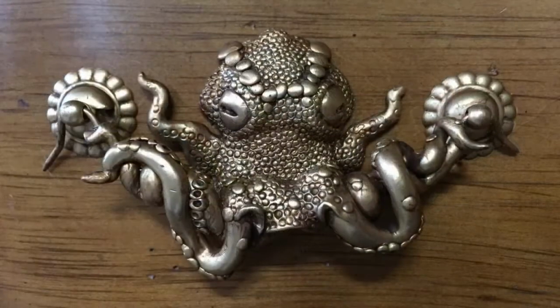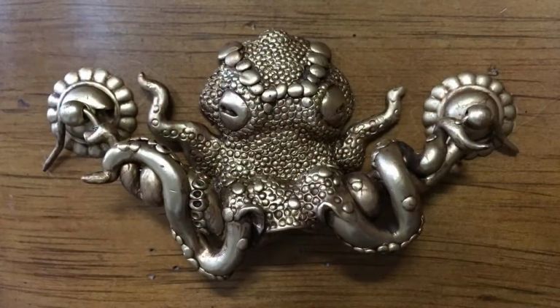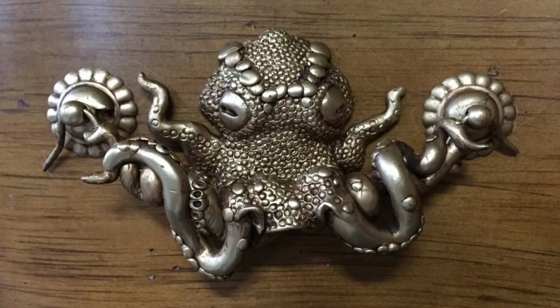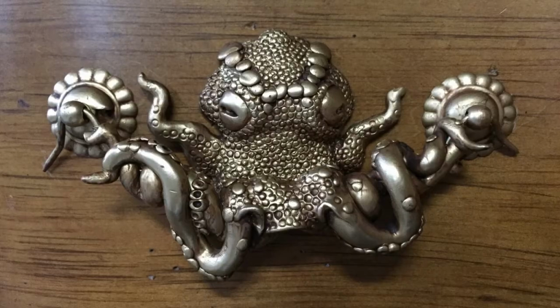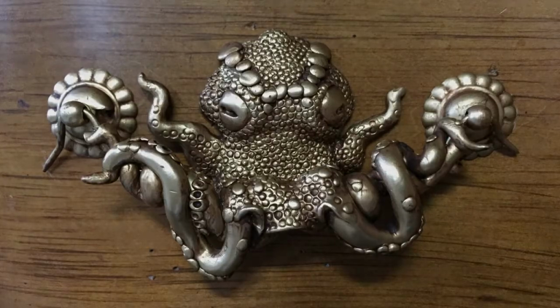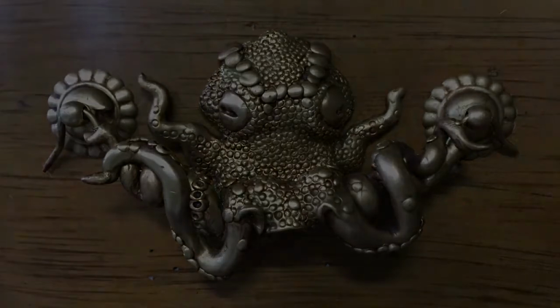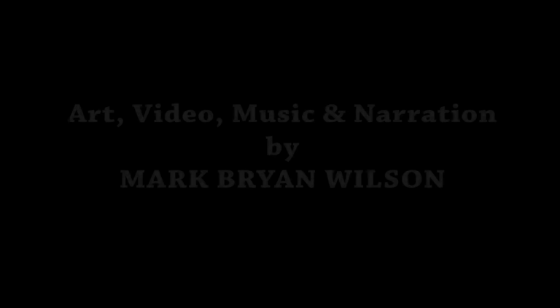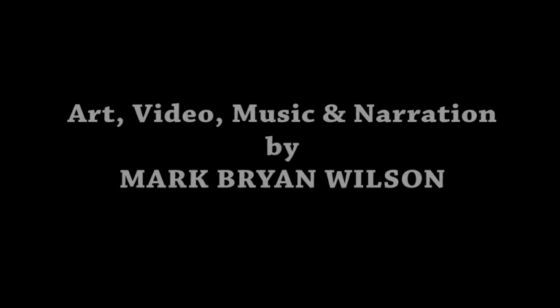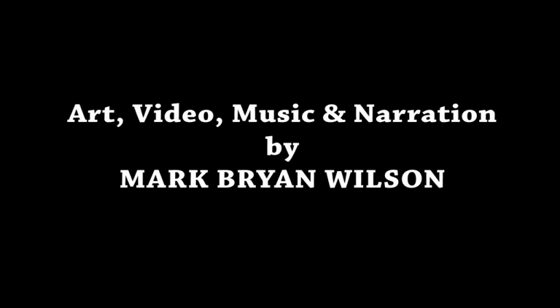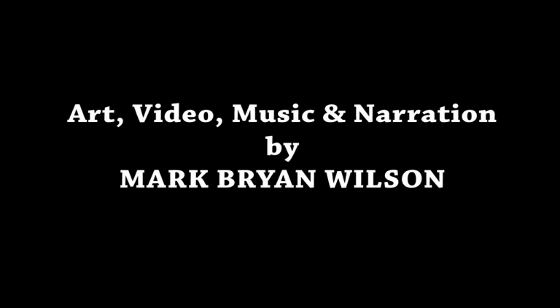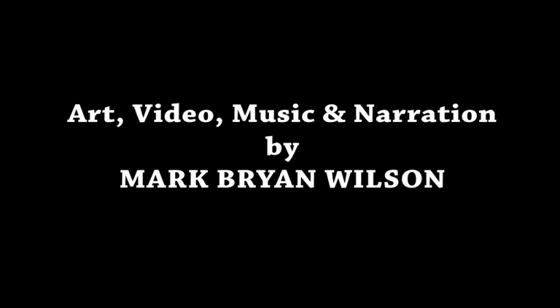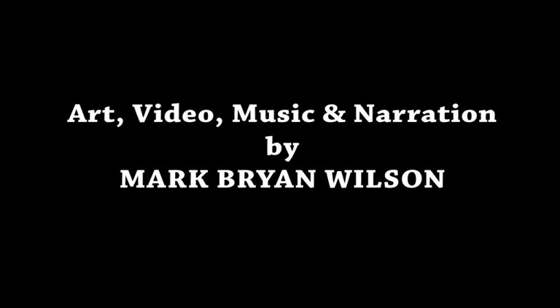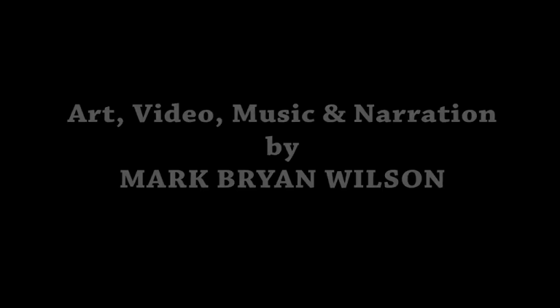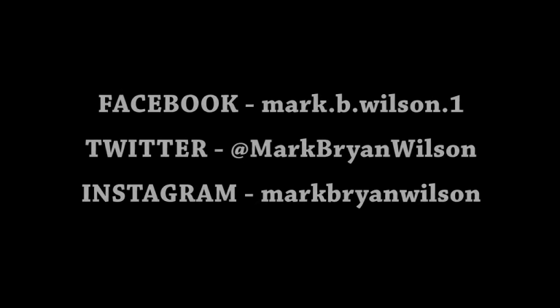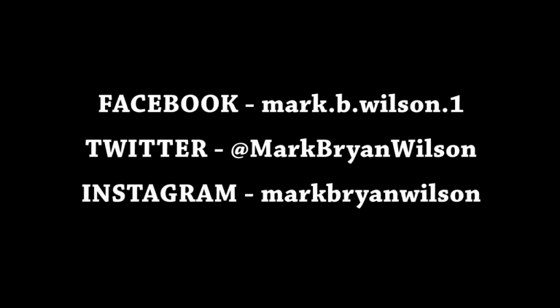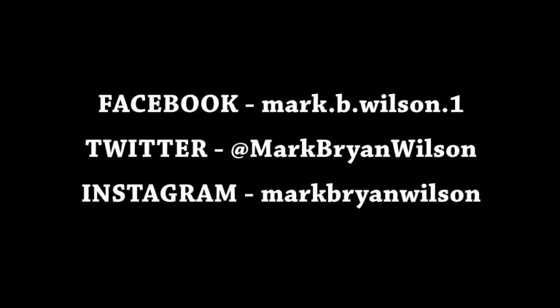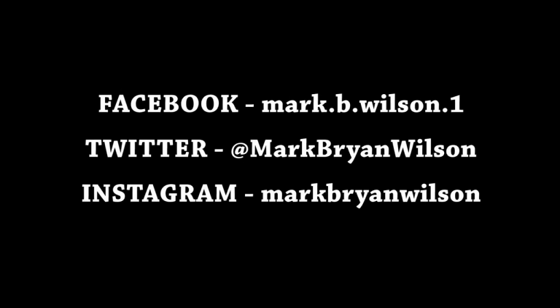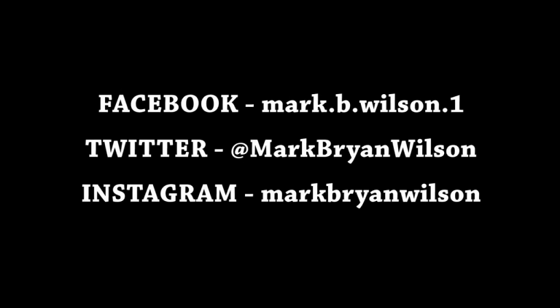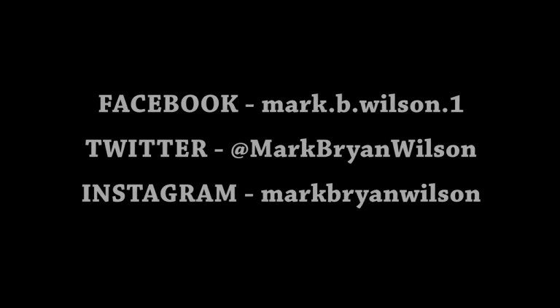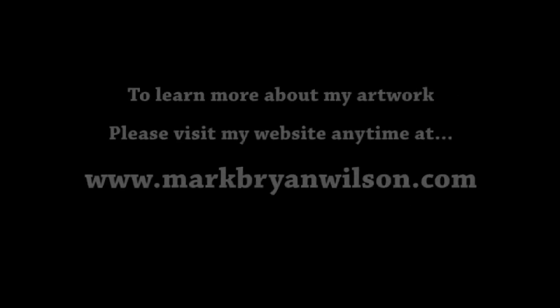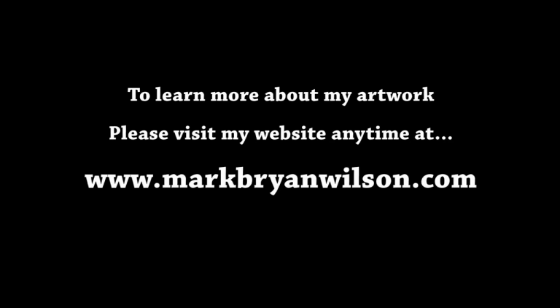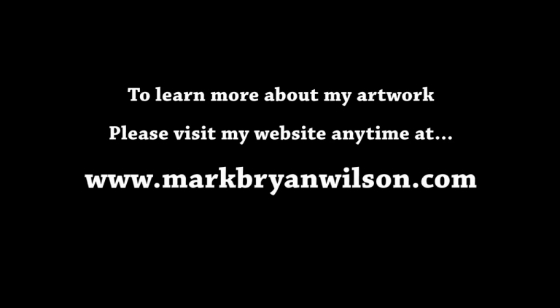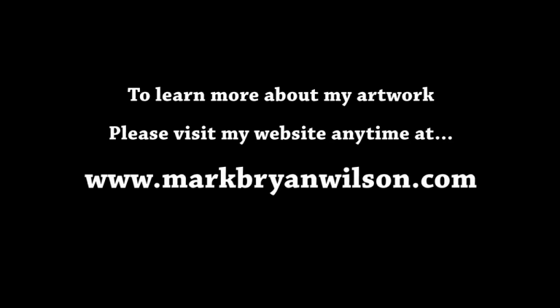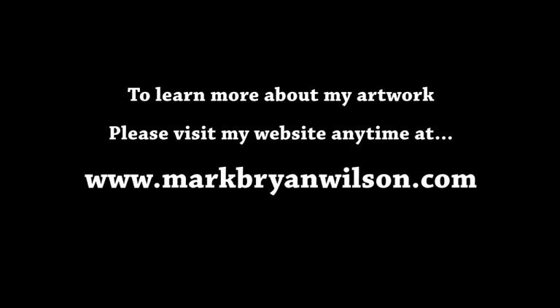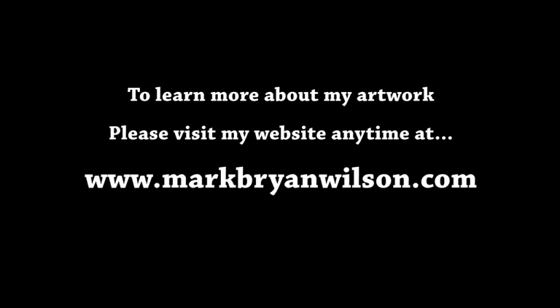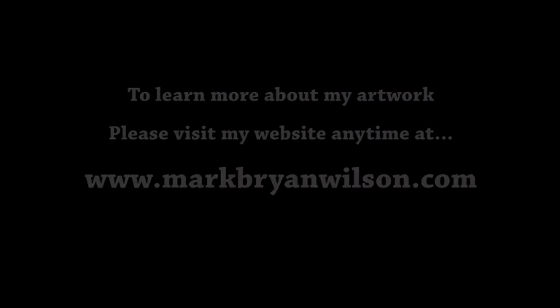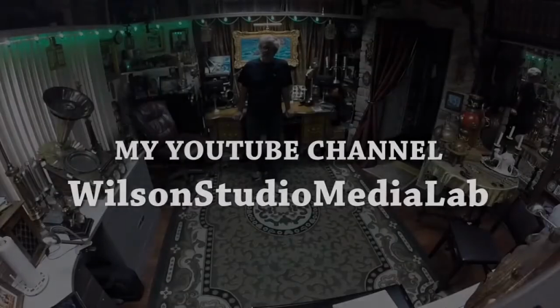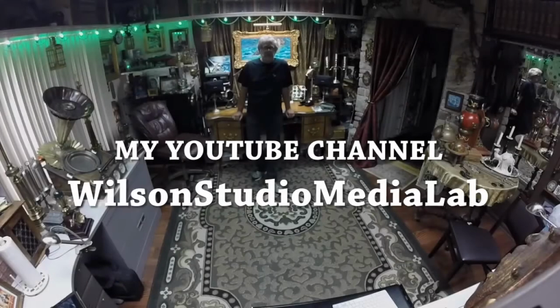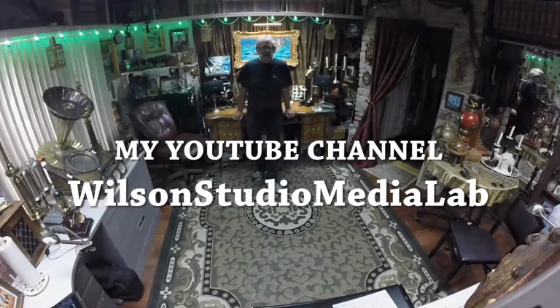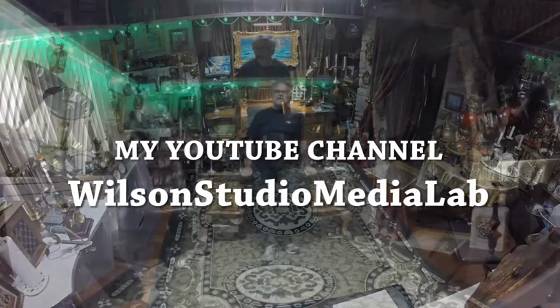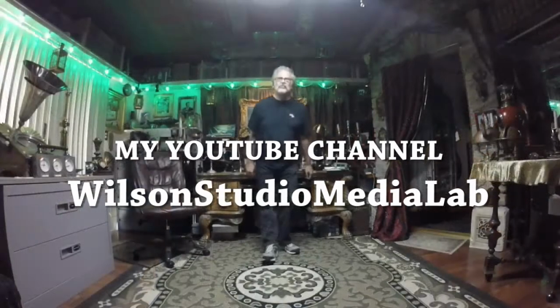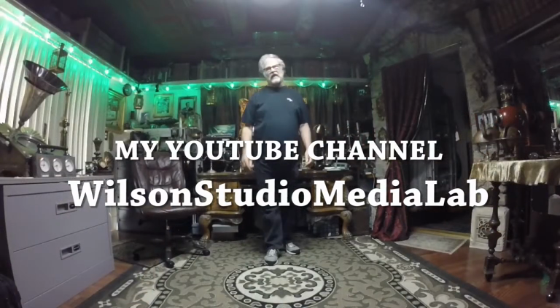Please share this around. I'm Mark Brian Wilson, and you can follow me on Facebook, Twitter, and Instagram. Please subscribe to my YouTube channel. Thanks for watching.